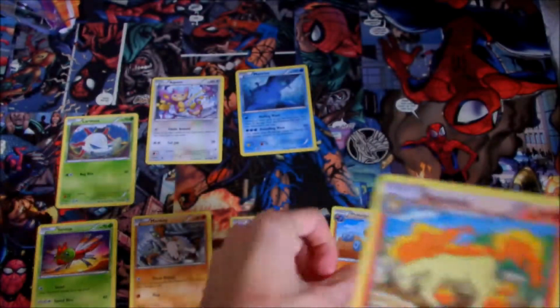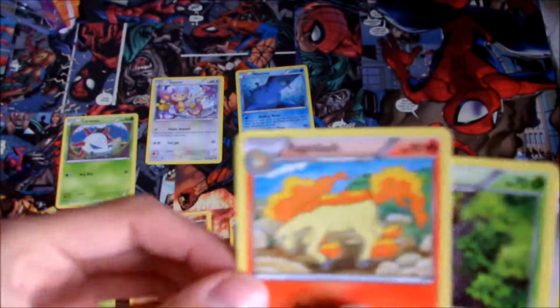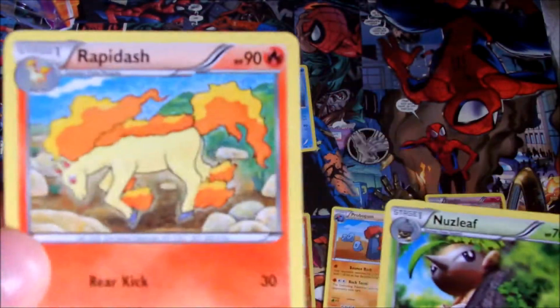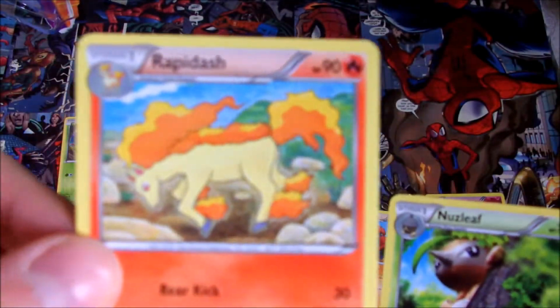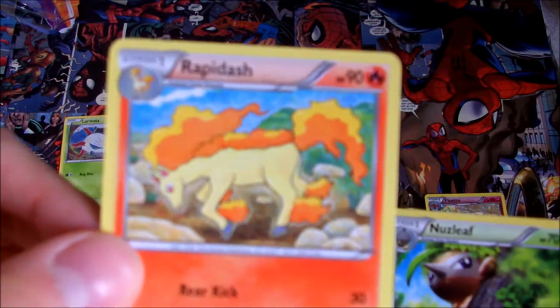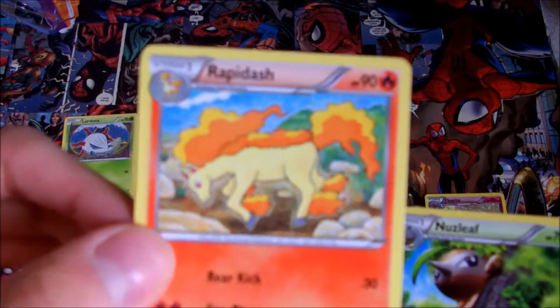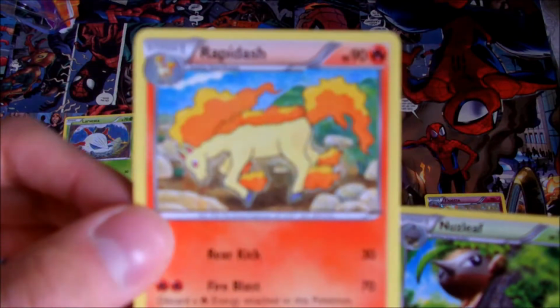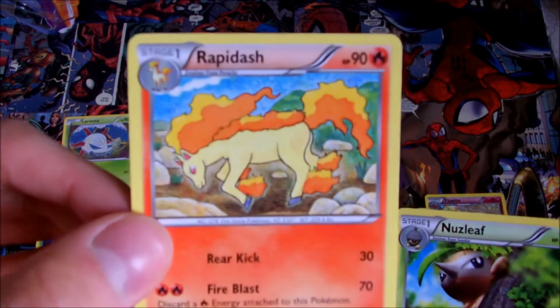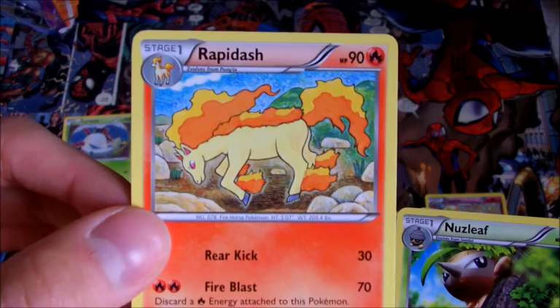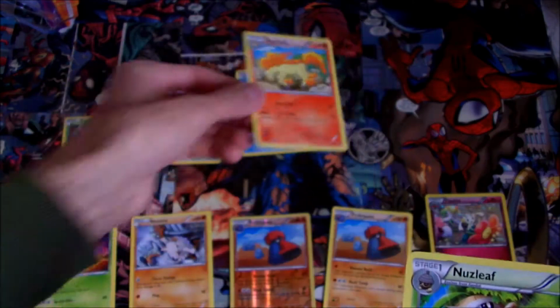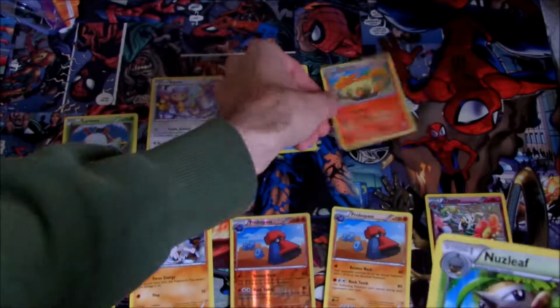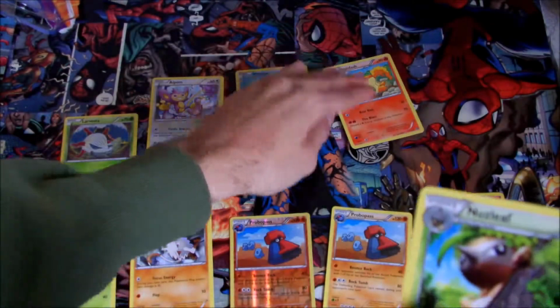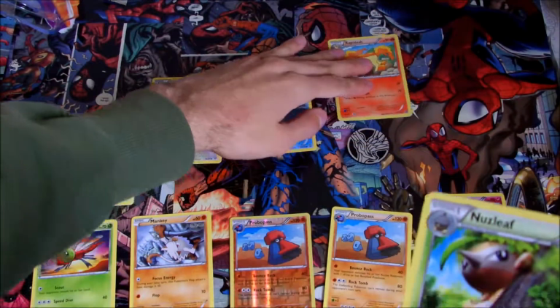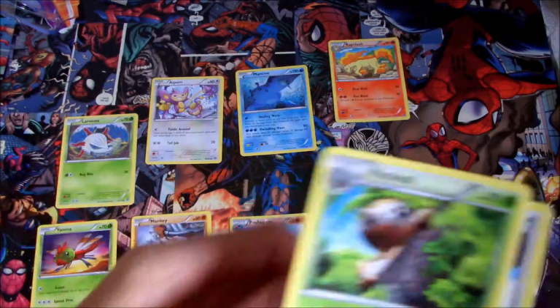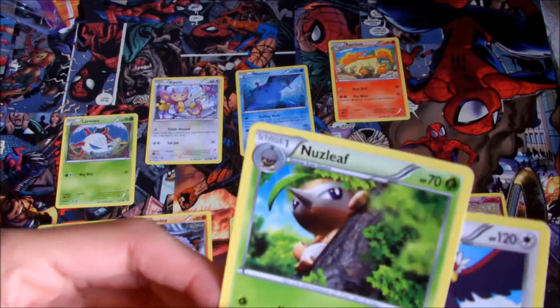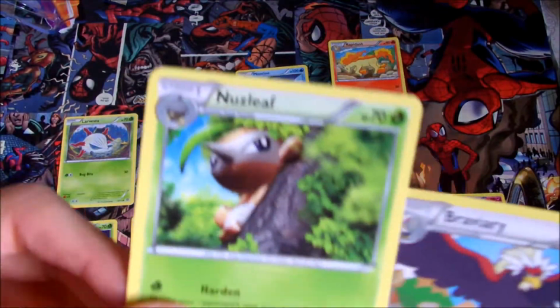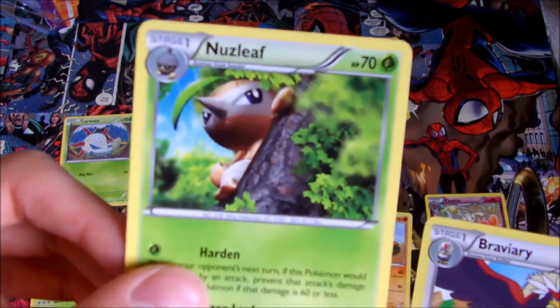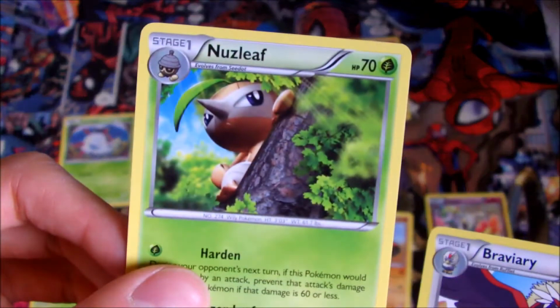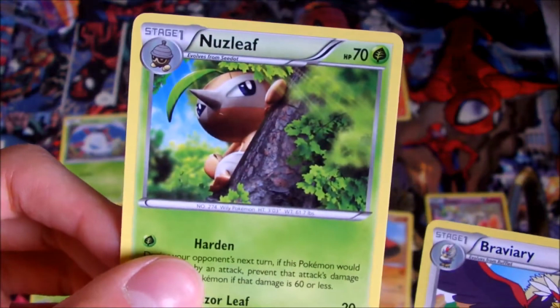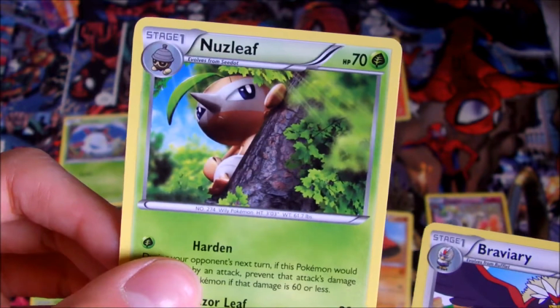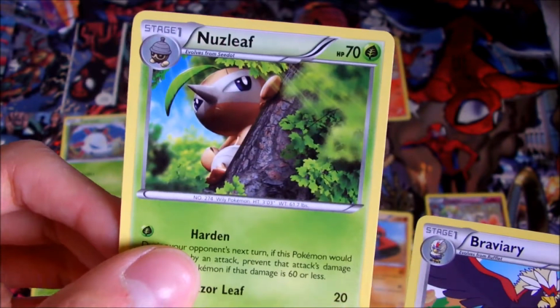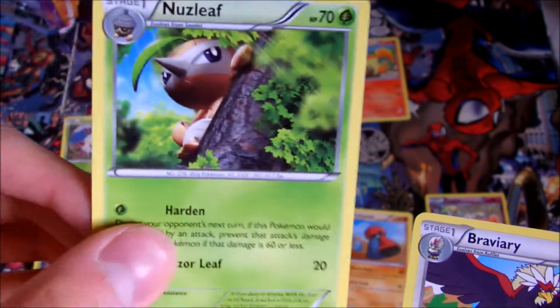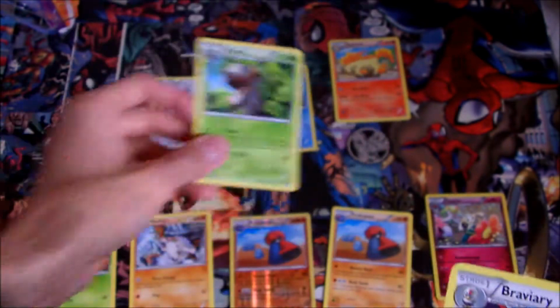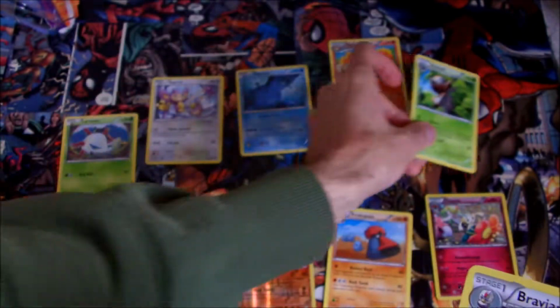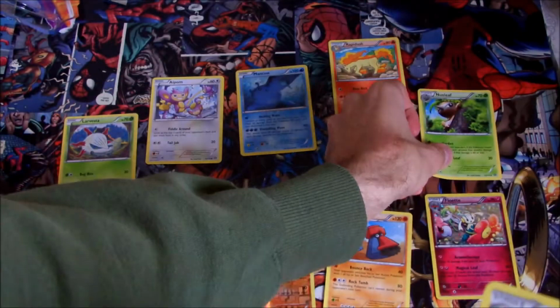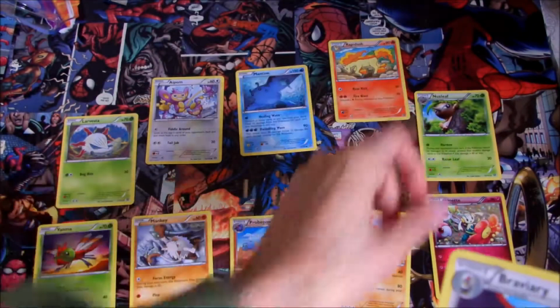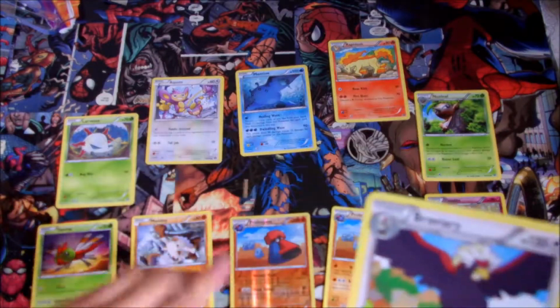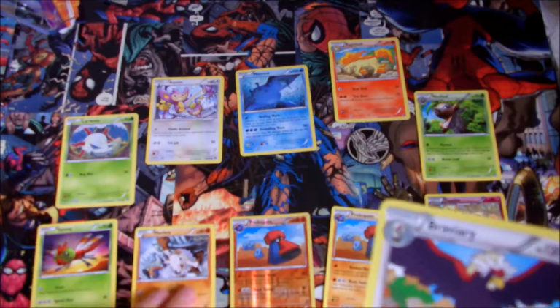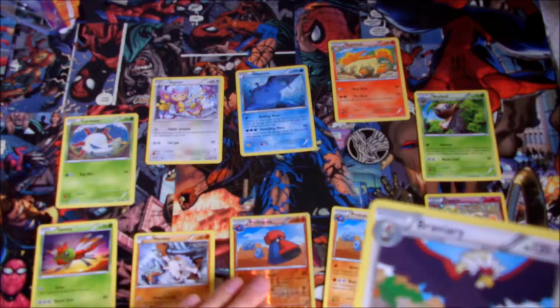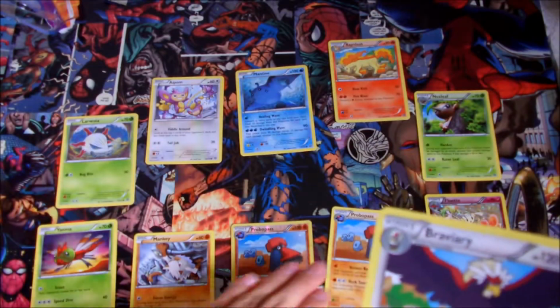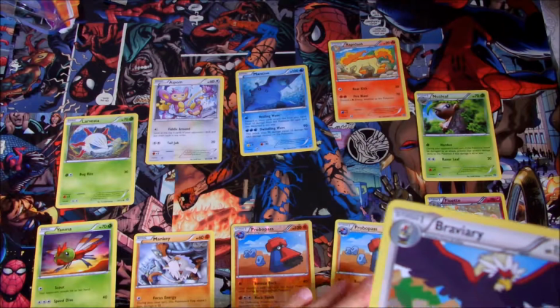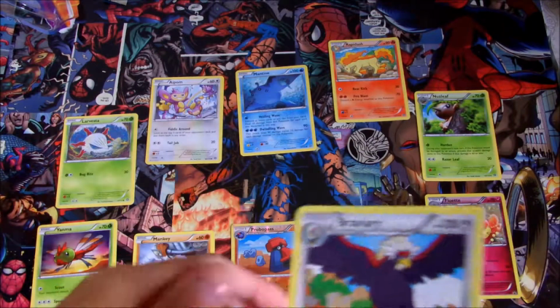We've got another classic — Rapidash. We've got Nuzleaf, one I've not got. I haven't got that Nuzleaf. Quite a few of these I think I've got variations of, but Probopass I definitely haven't.